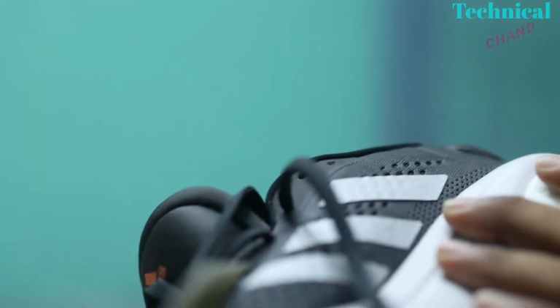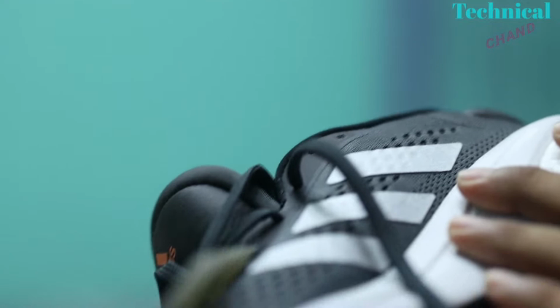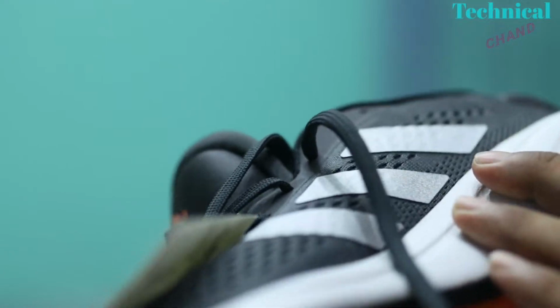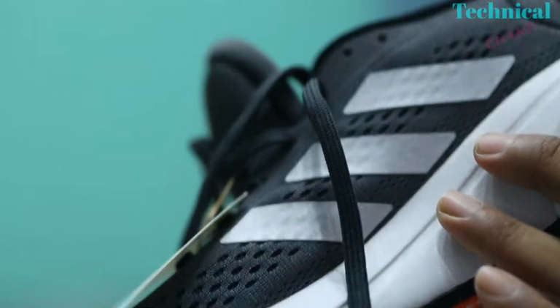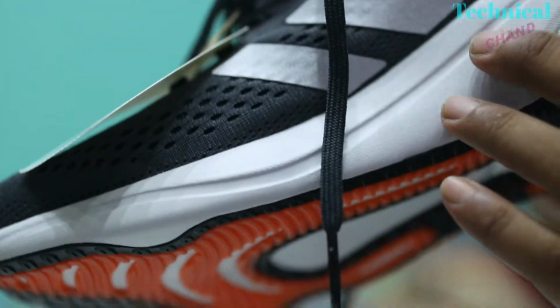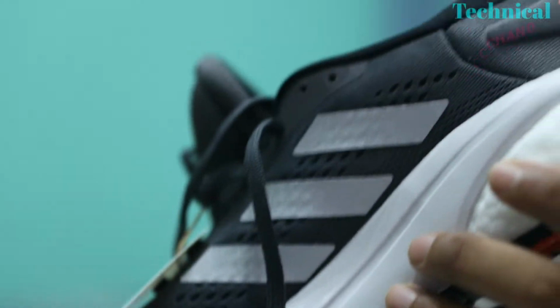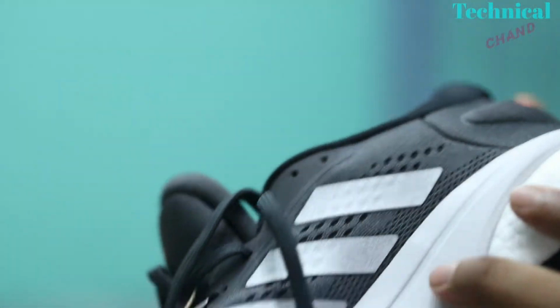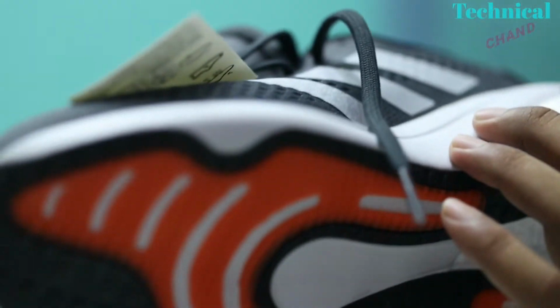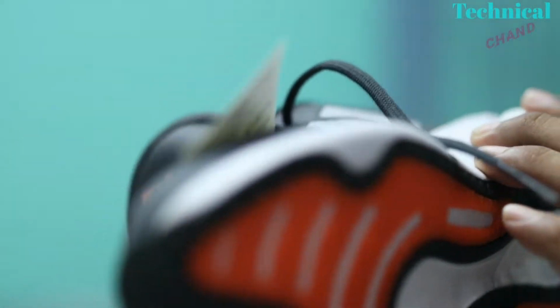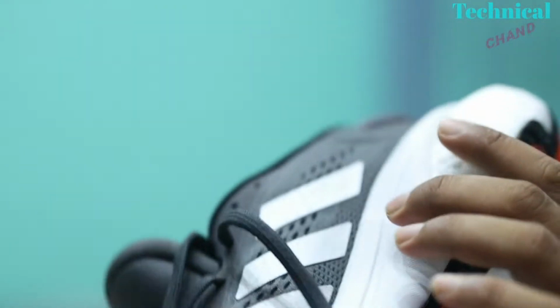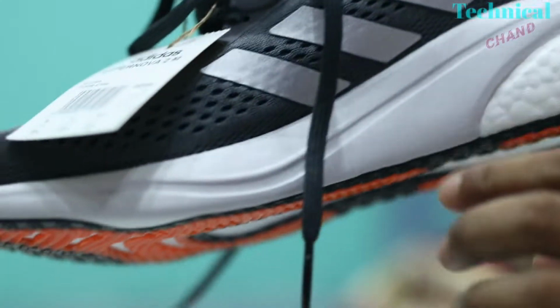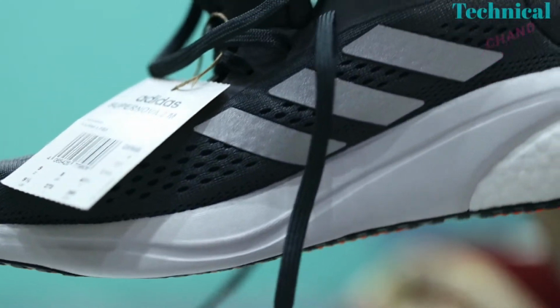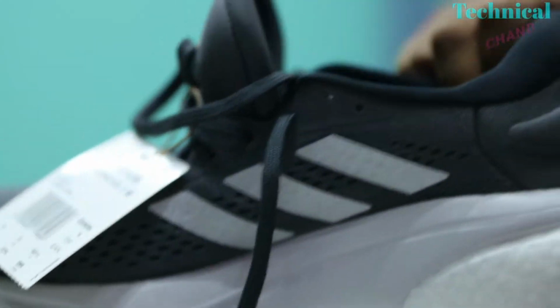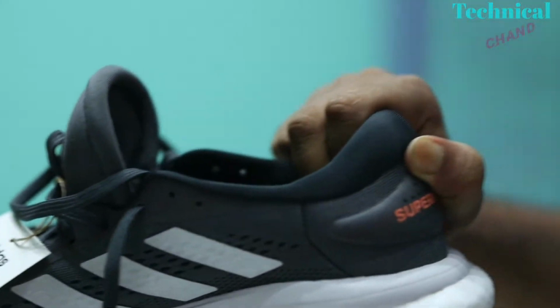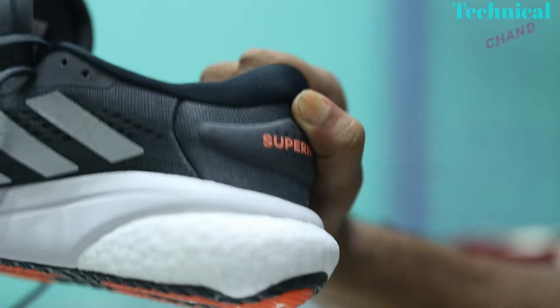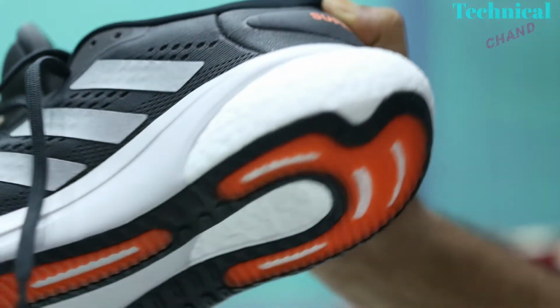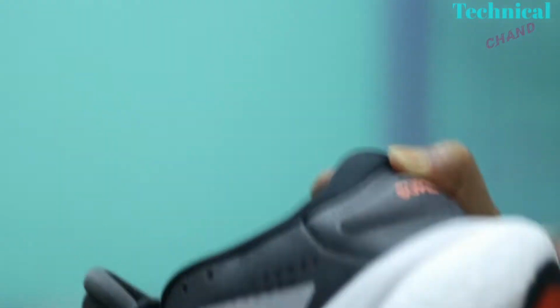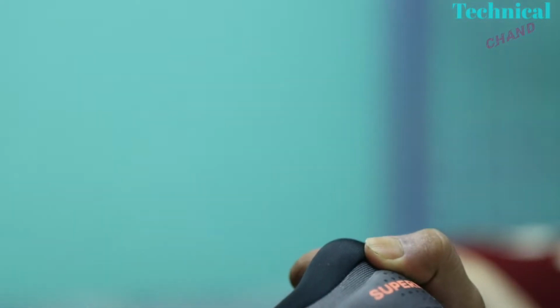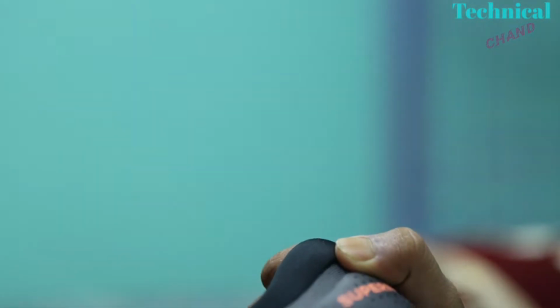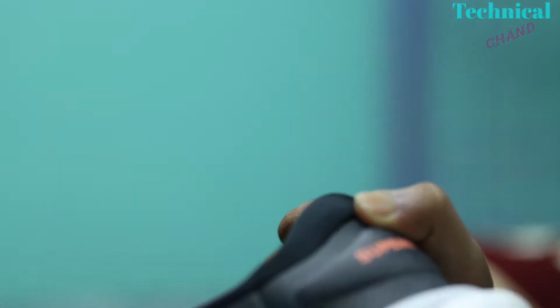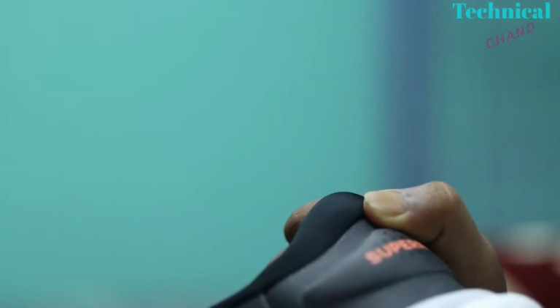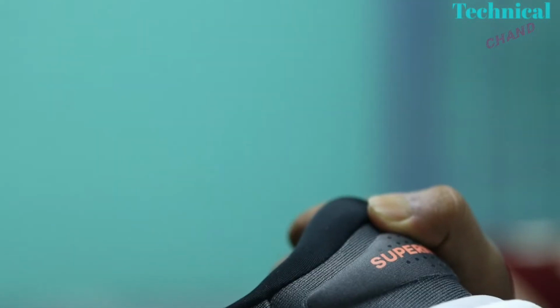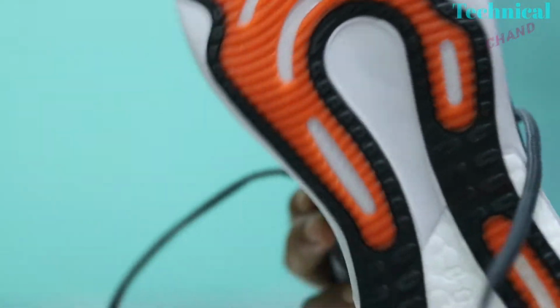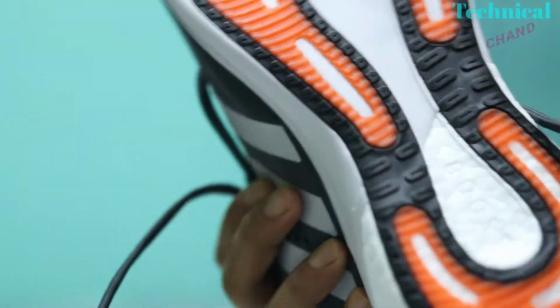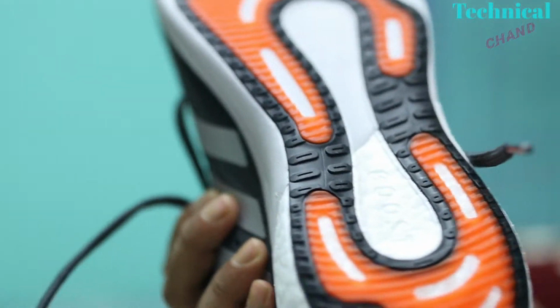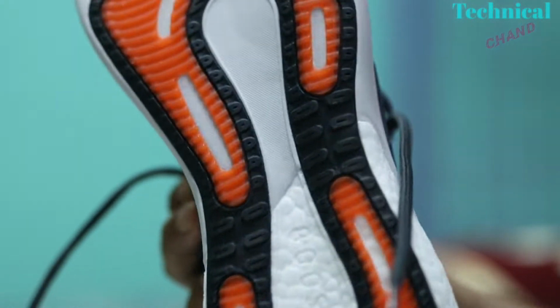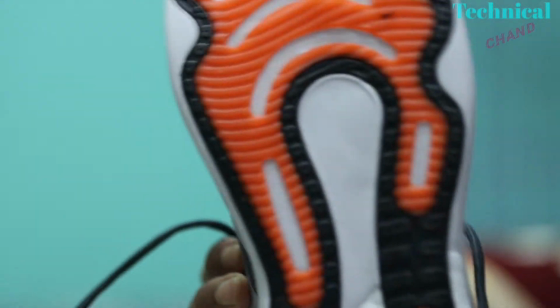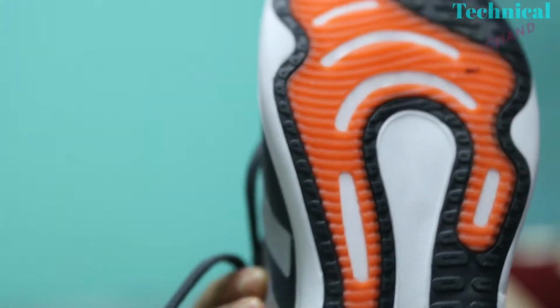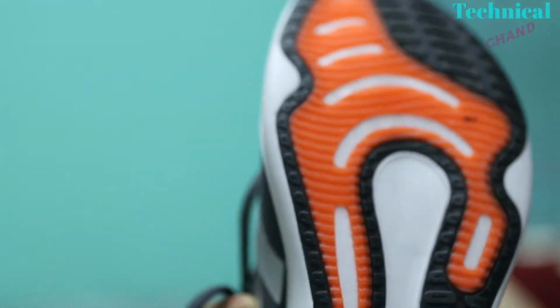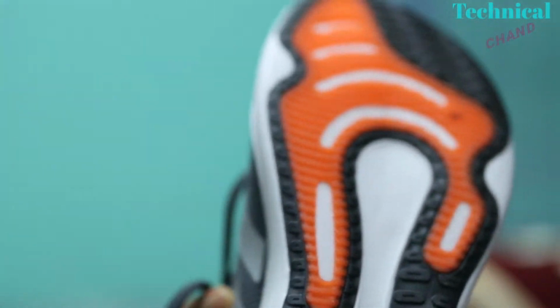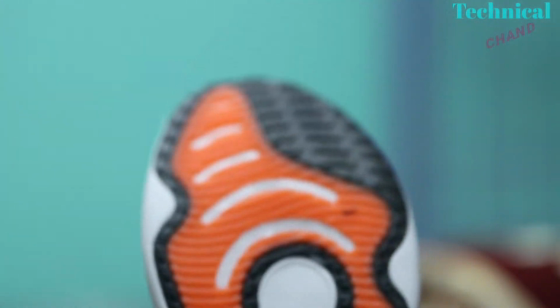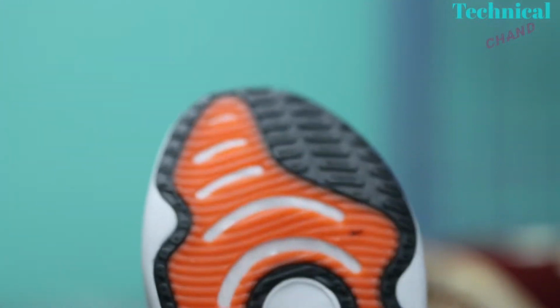Like every premium shoe, this shoe is also very light. I also feel that this shoe will last long because the shoe materials are sophisticated — I can feel it.